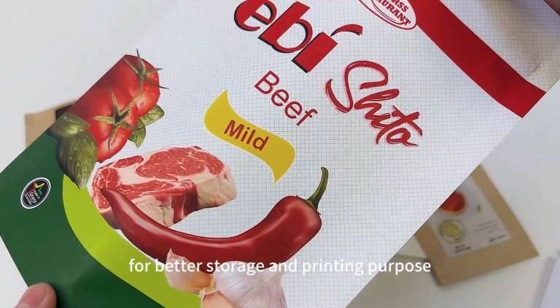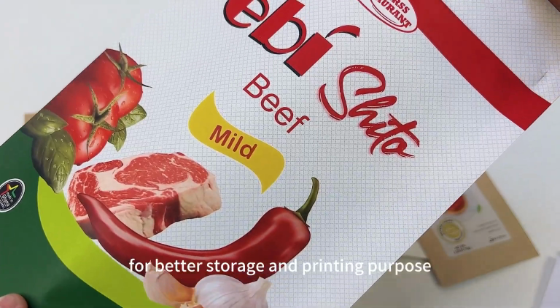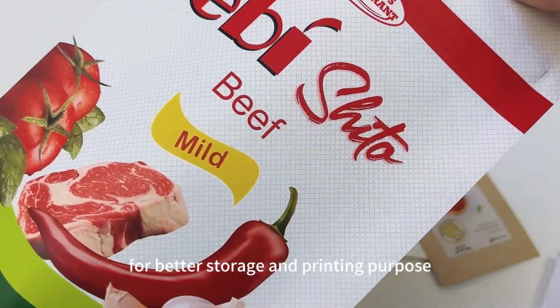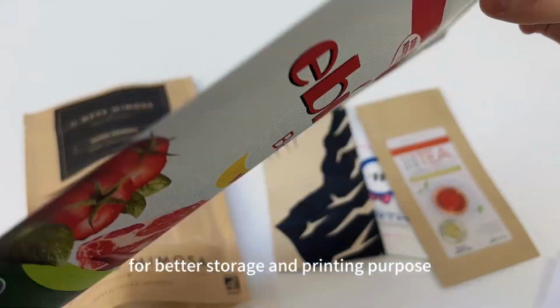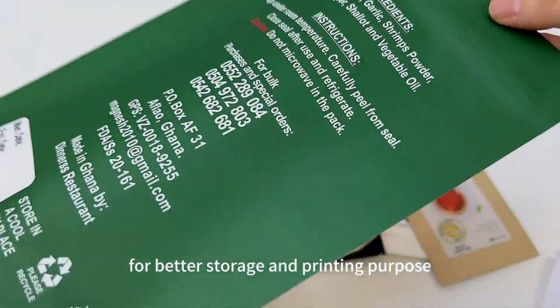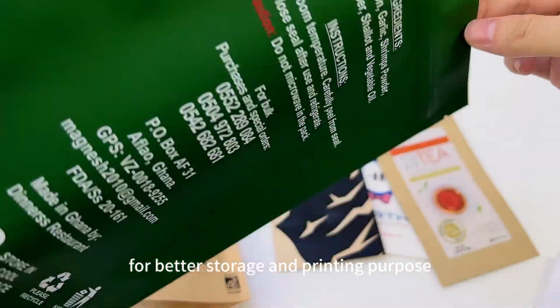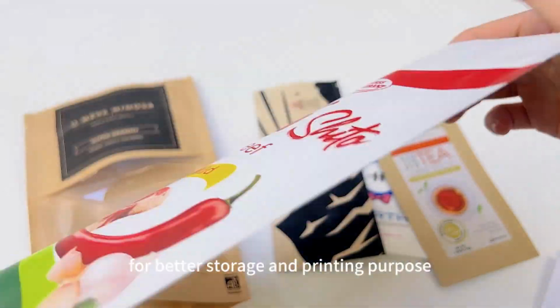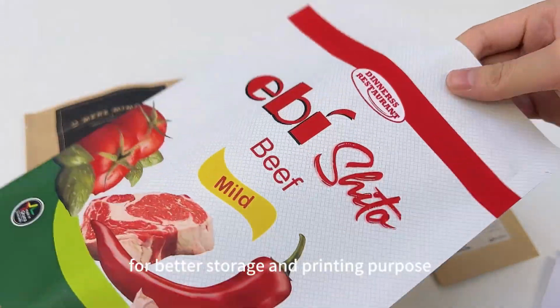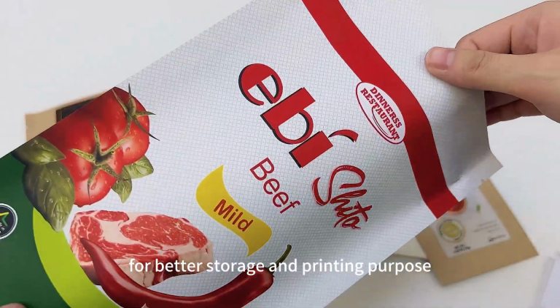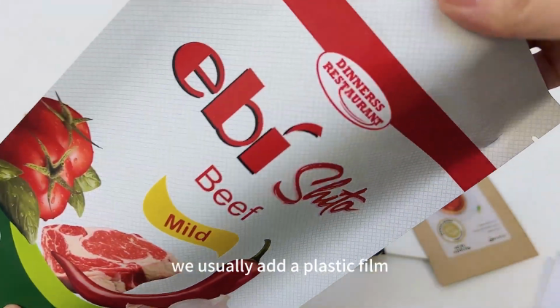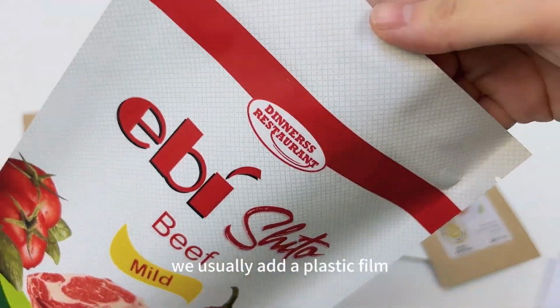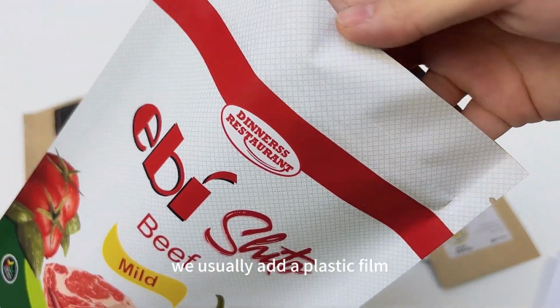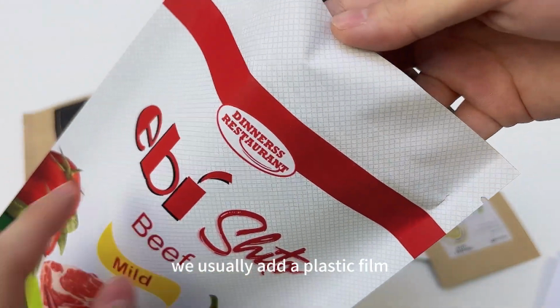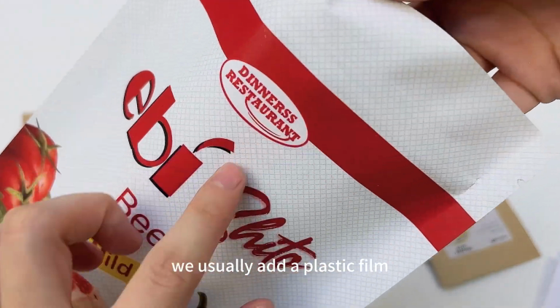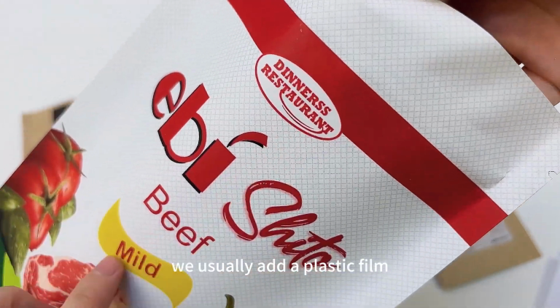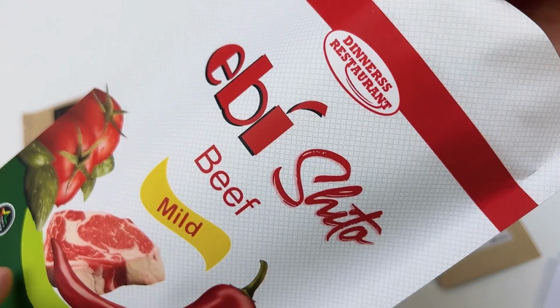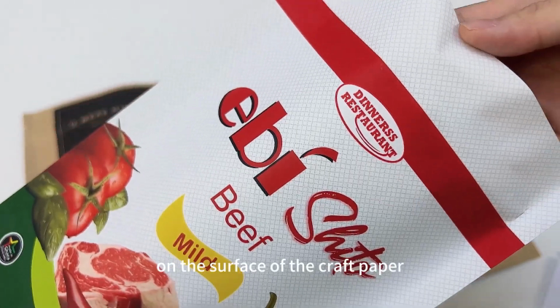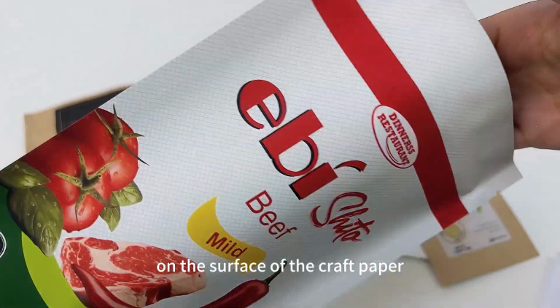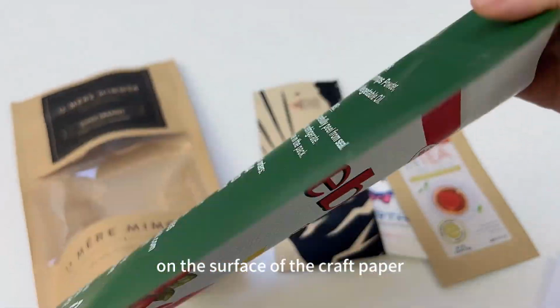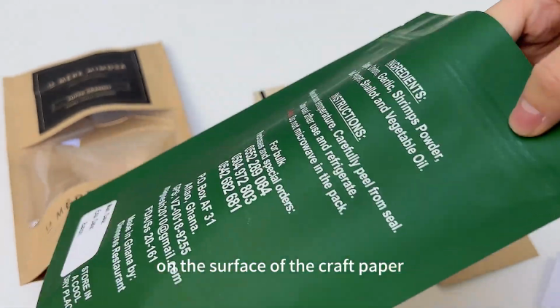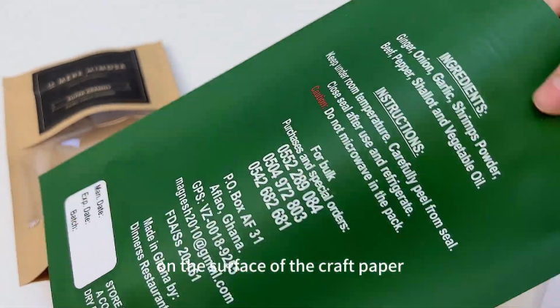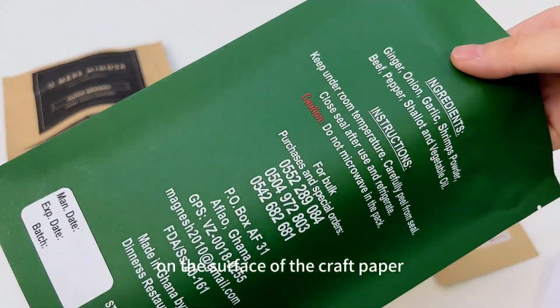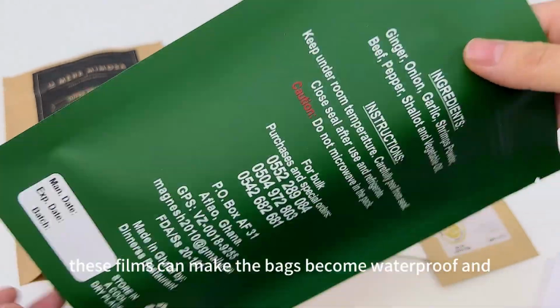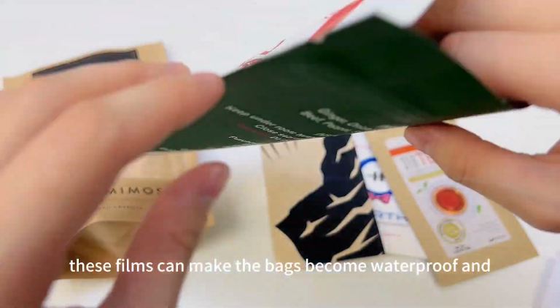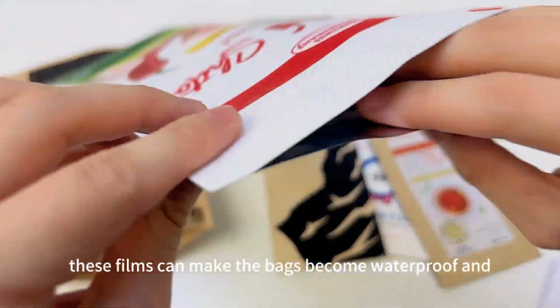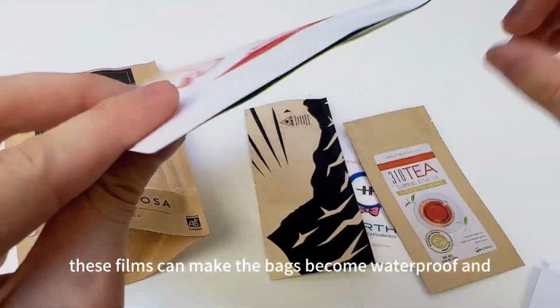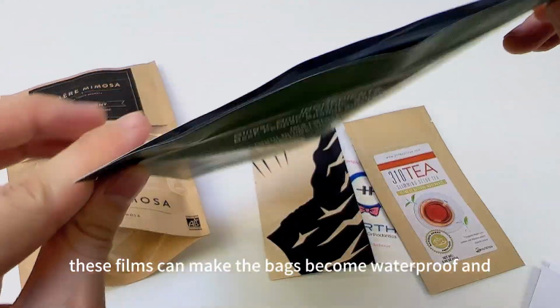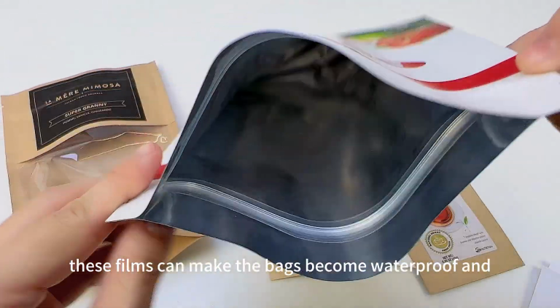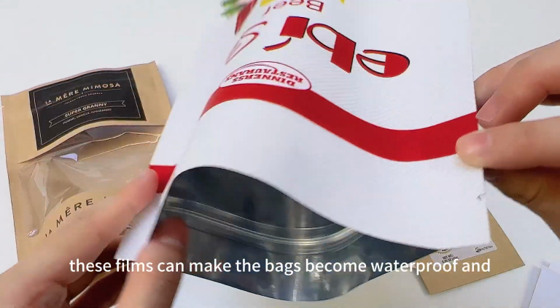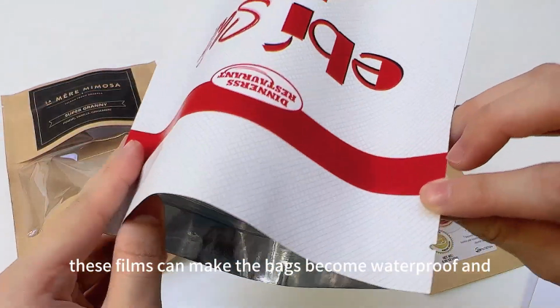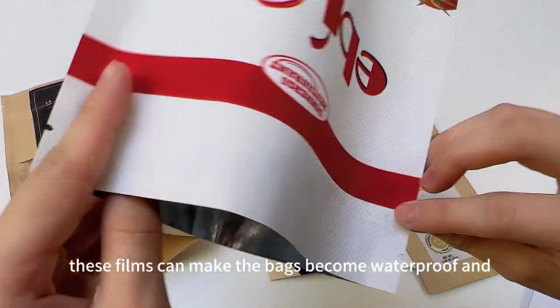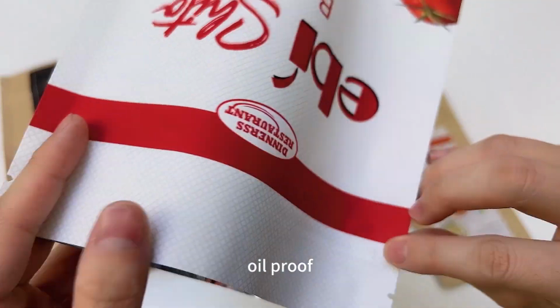For better storage and printing purposes, we usually add plastic films on the surface of the craft paper. These films can make the bags become waterproof and oil proof.